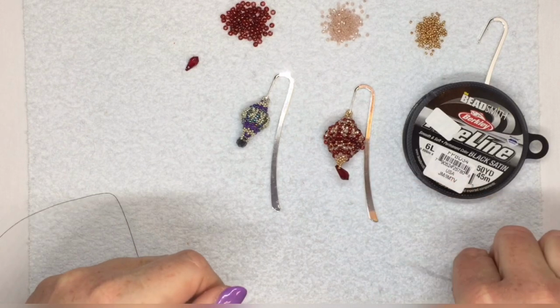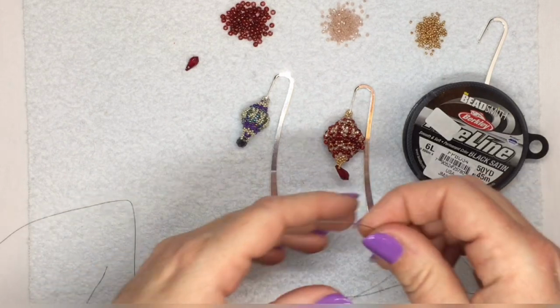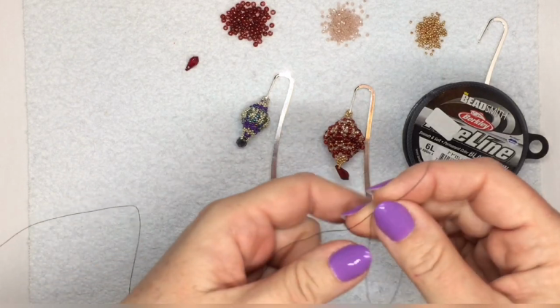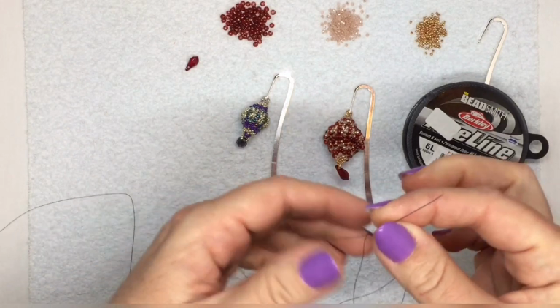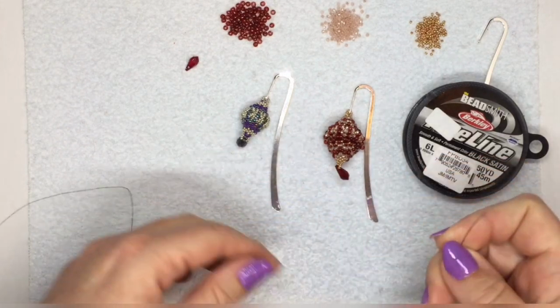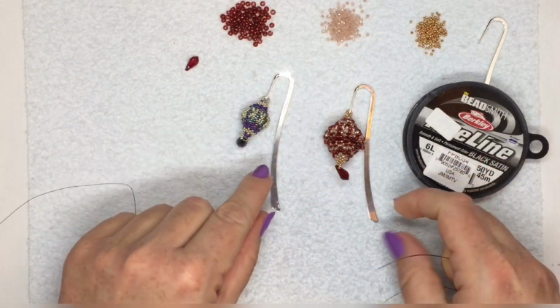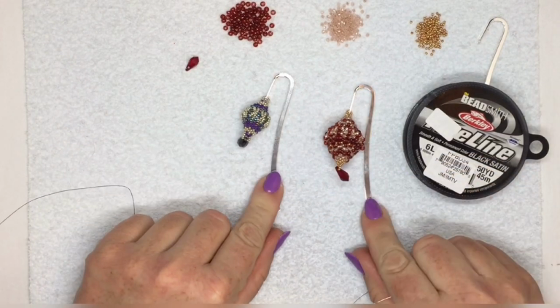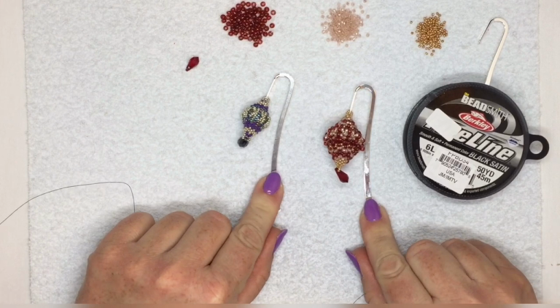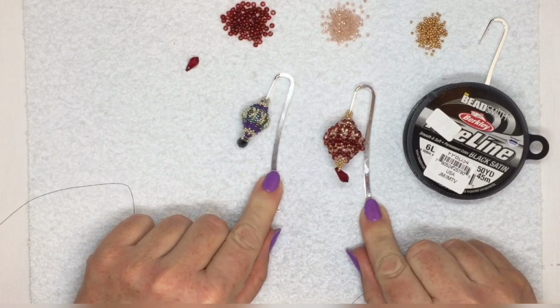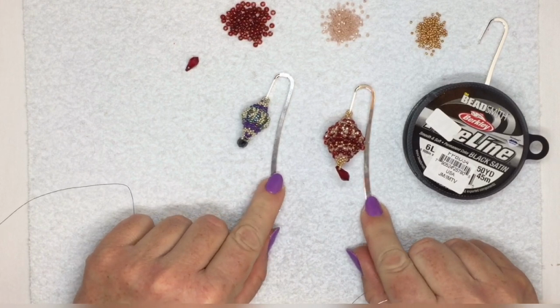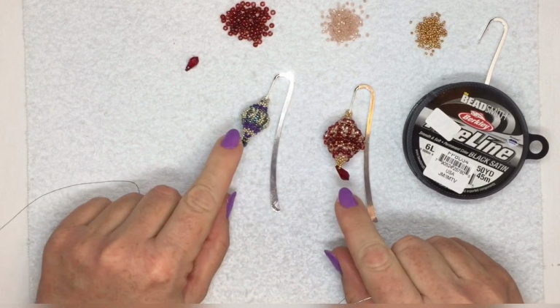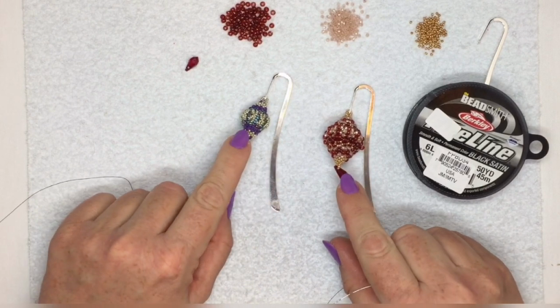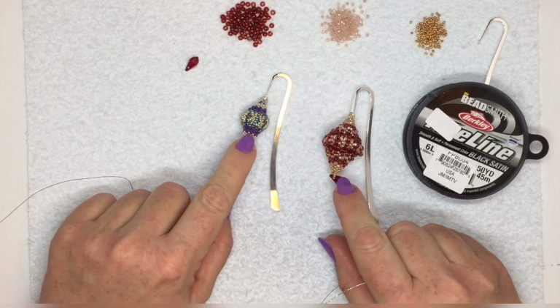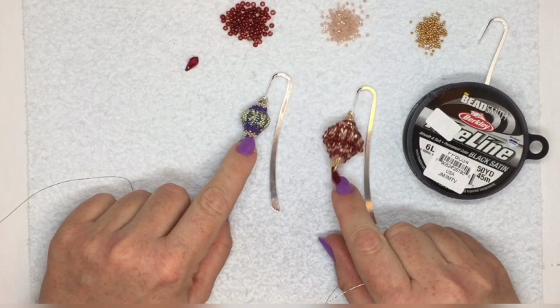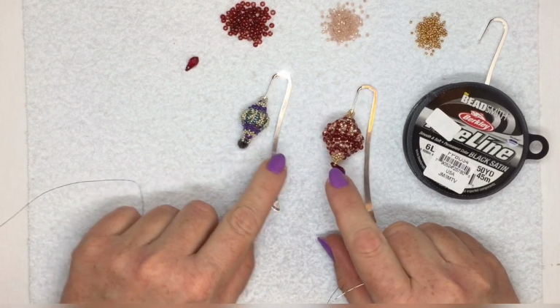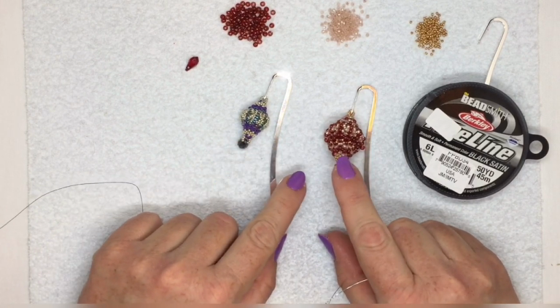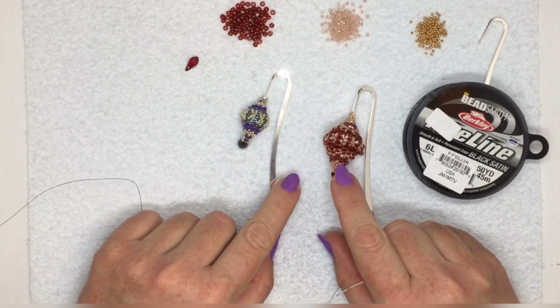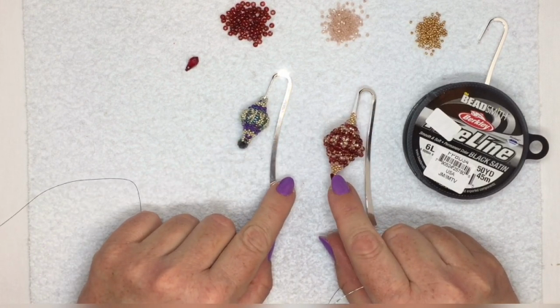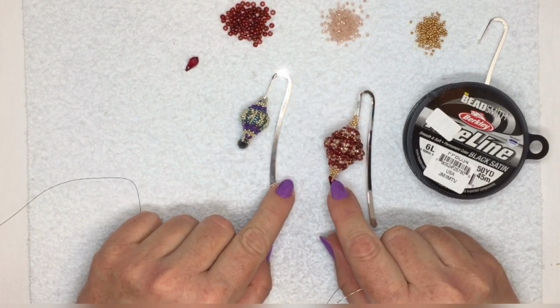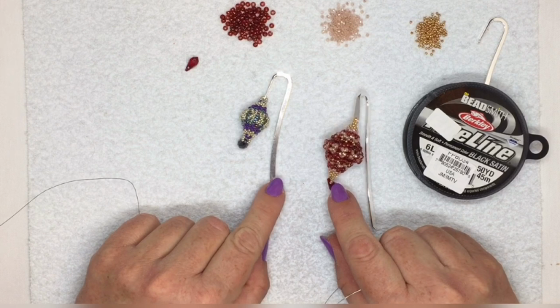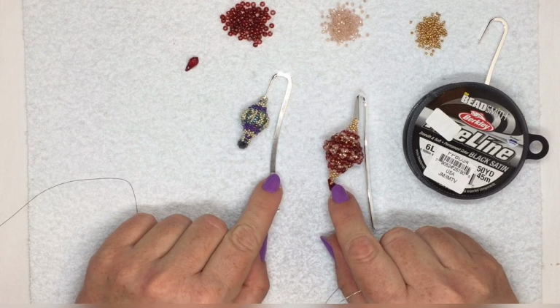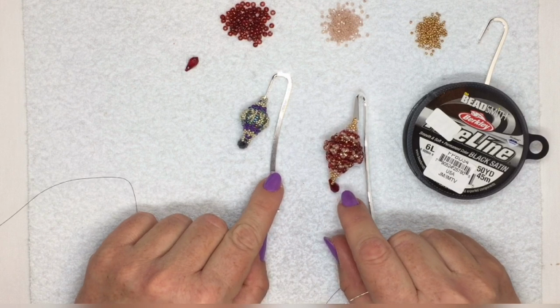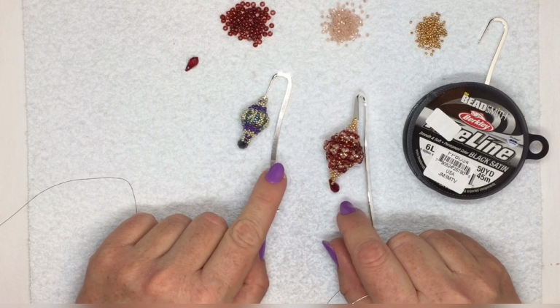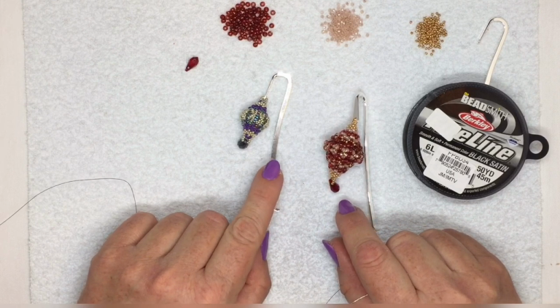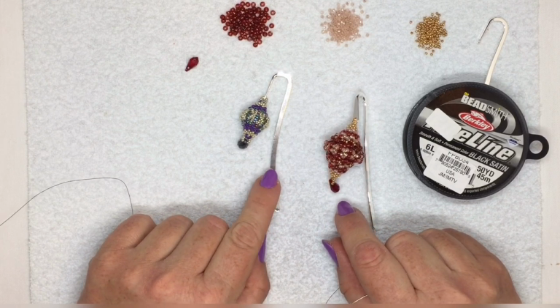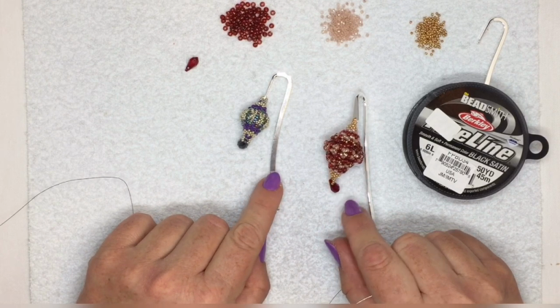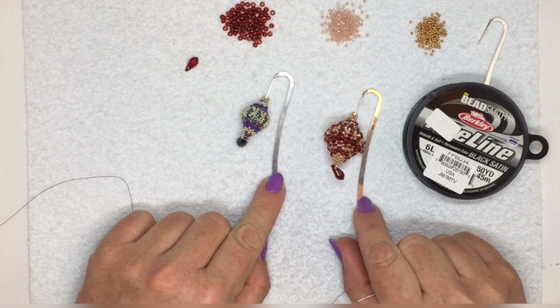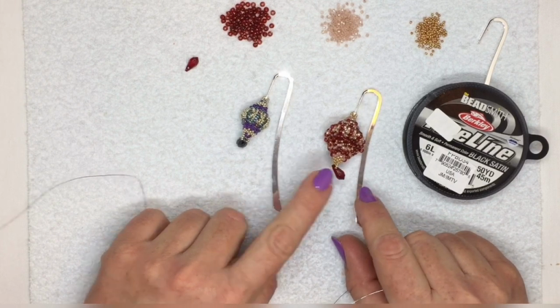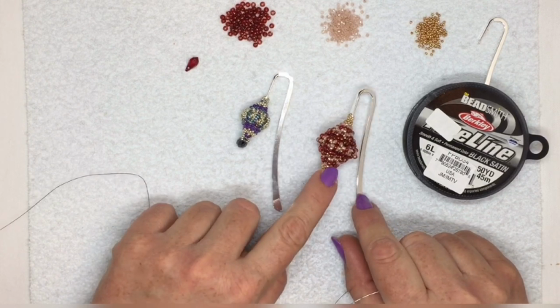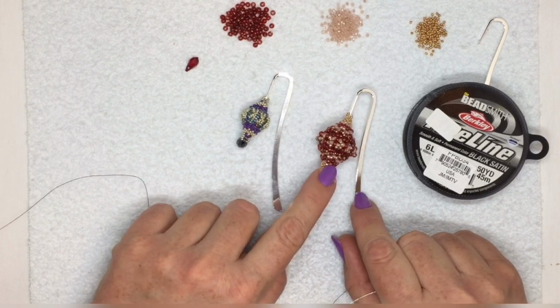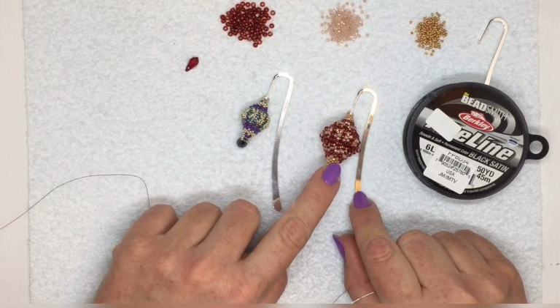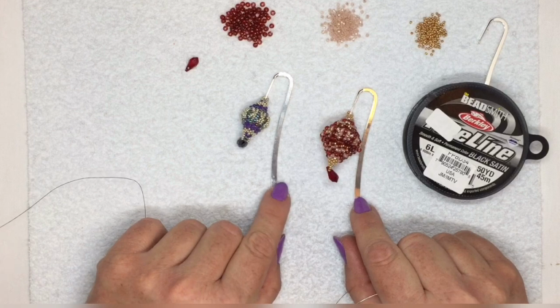Hi, I'm going to show you how to make these little bookmarks here, or the beady beads that go on the end of the bookmarks. They're both made quite similarly with a slight variation. I'm going to show you how to do both of them.